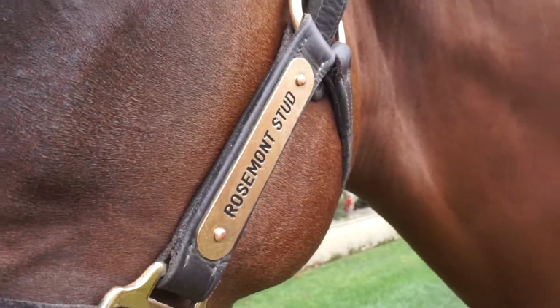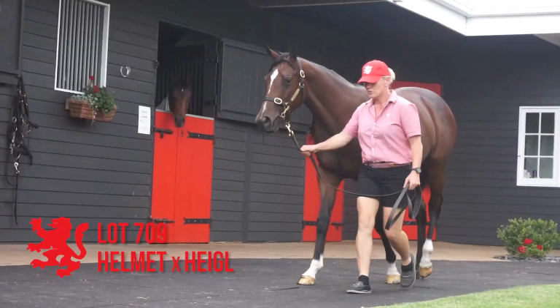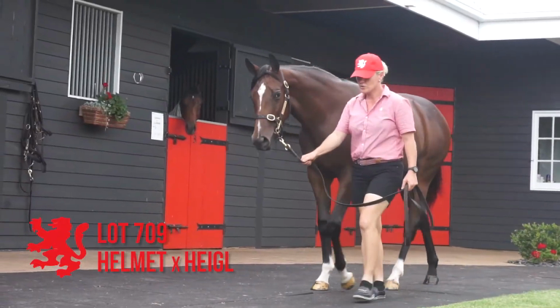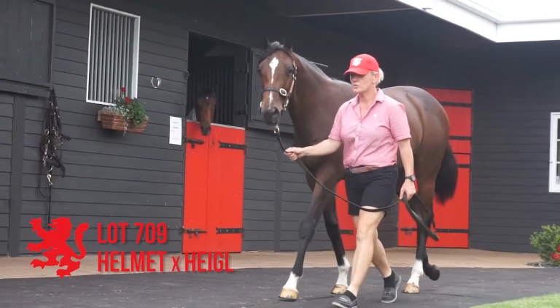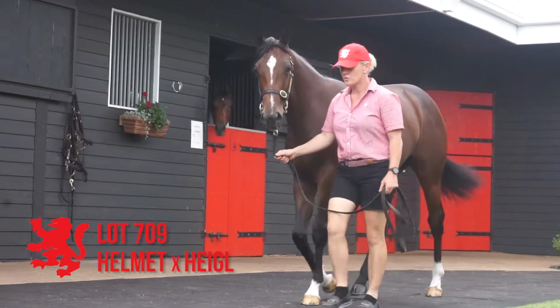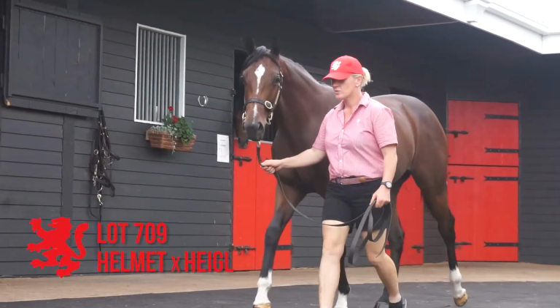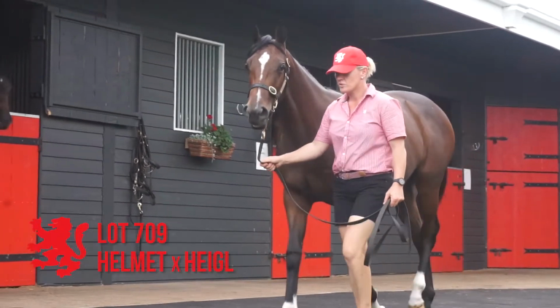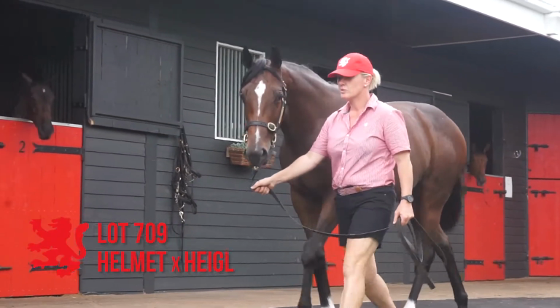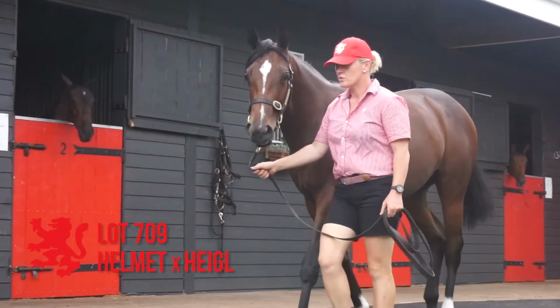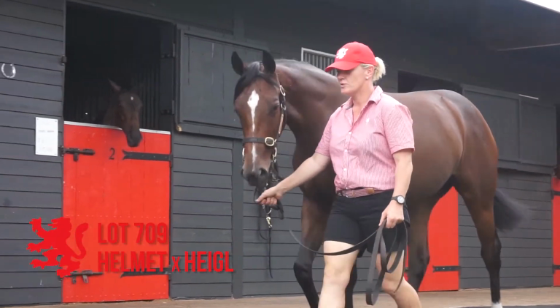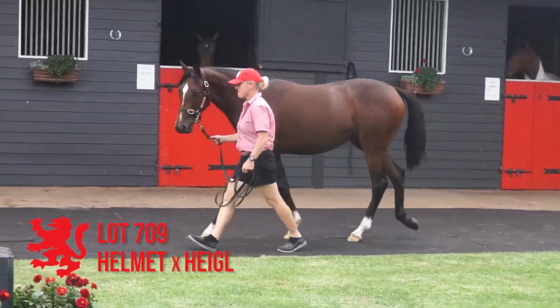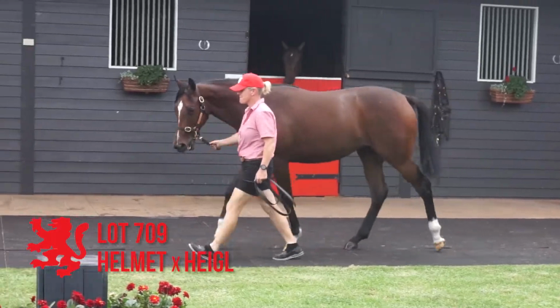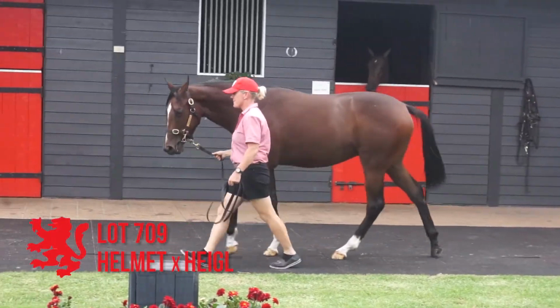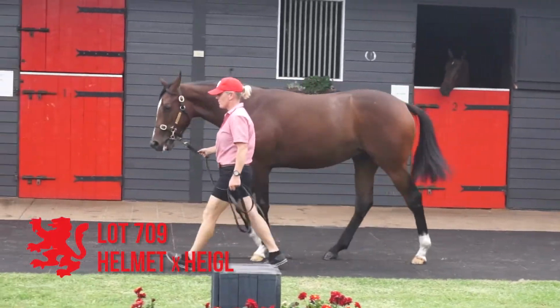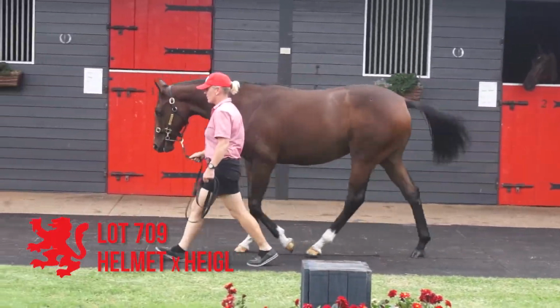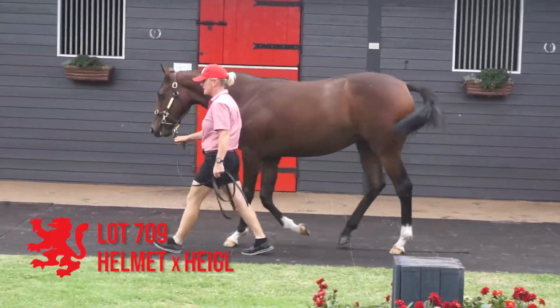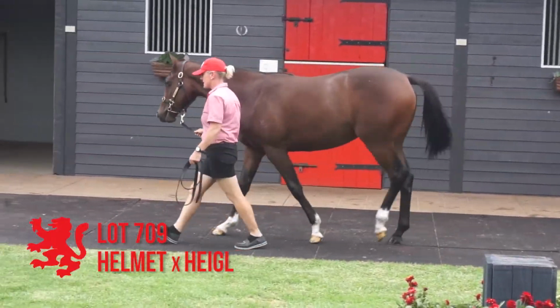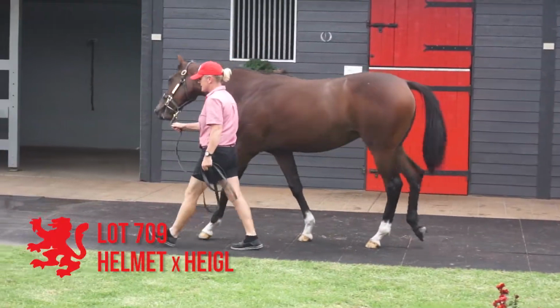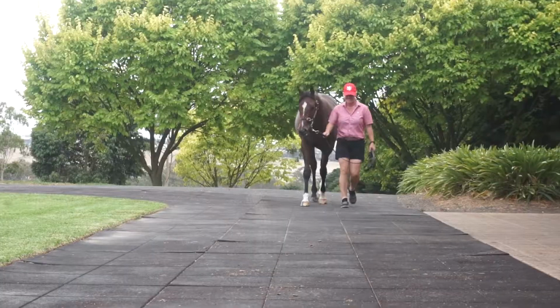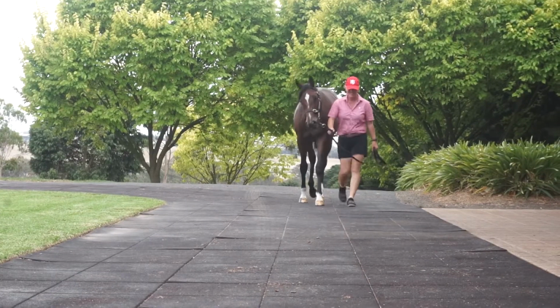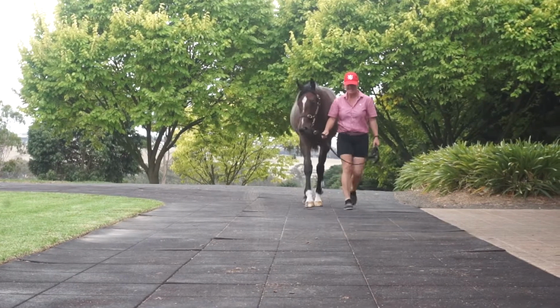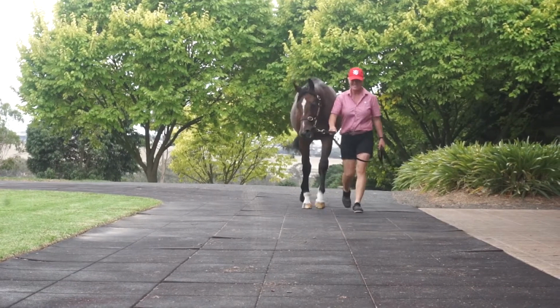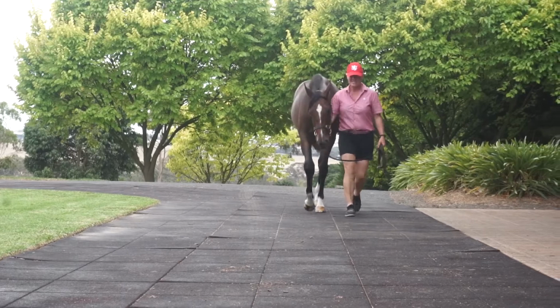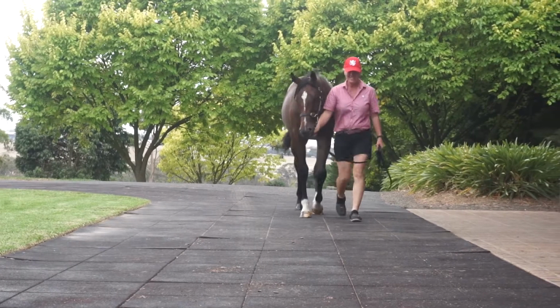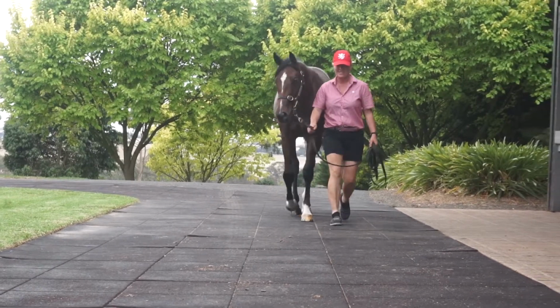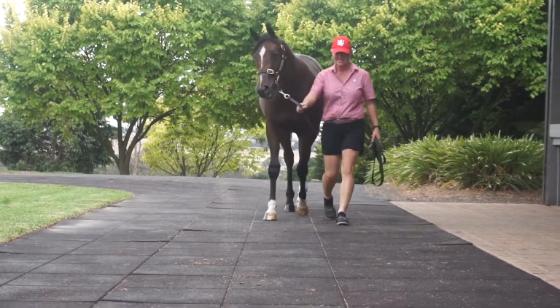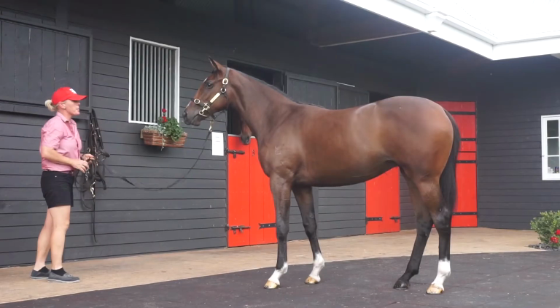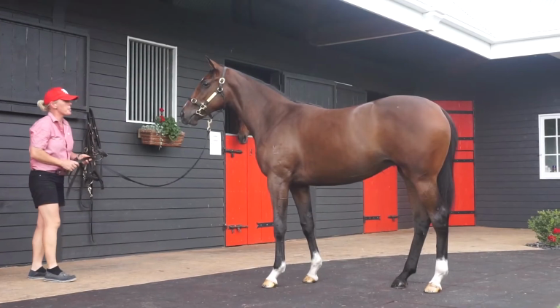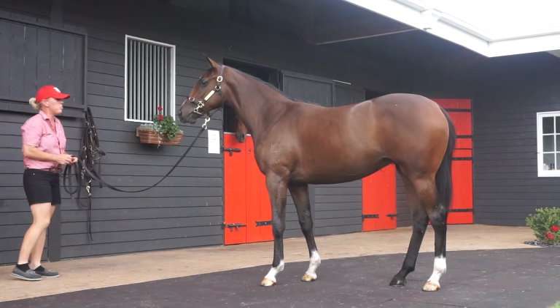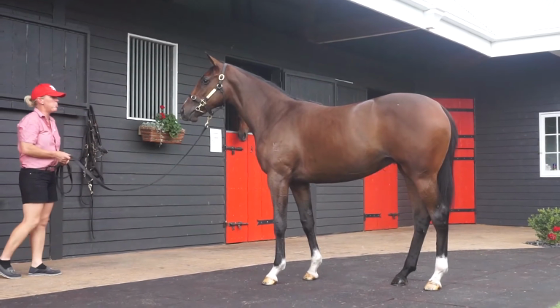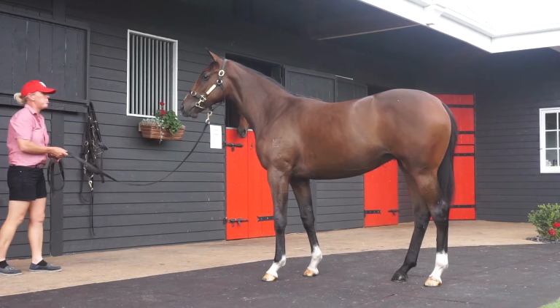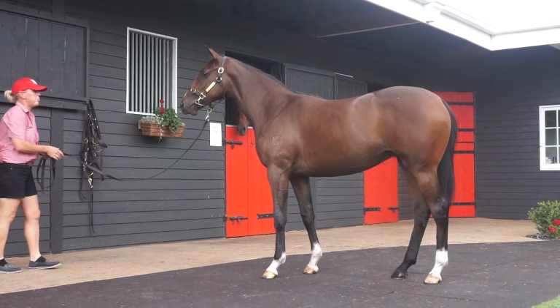Lot 709, Helmet filly out of Mogul. Good bodied filly, medium sized, good bodied. Slightly offset off fore and a little upright. Mum's had three to the races for three winners and is doing a good job.